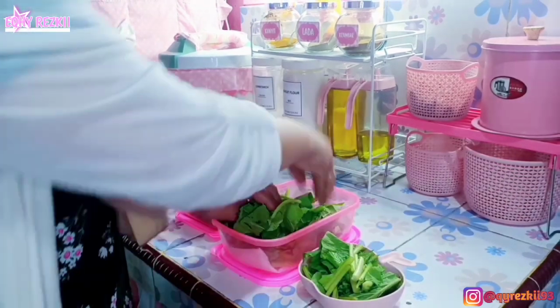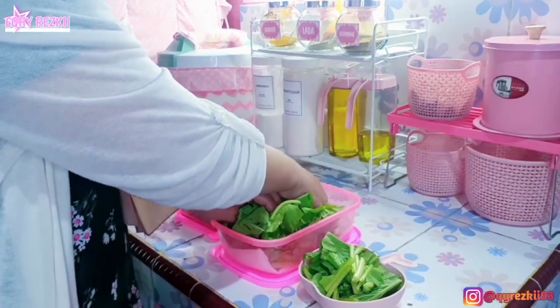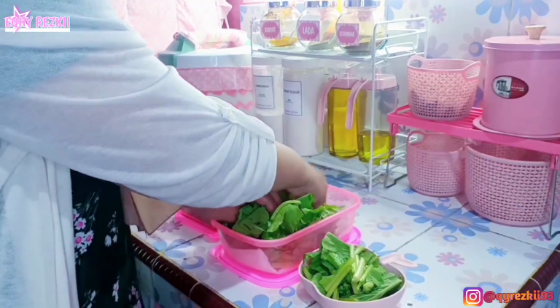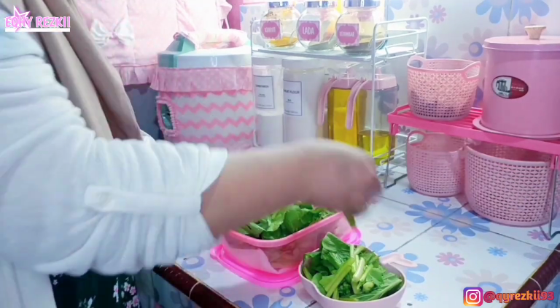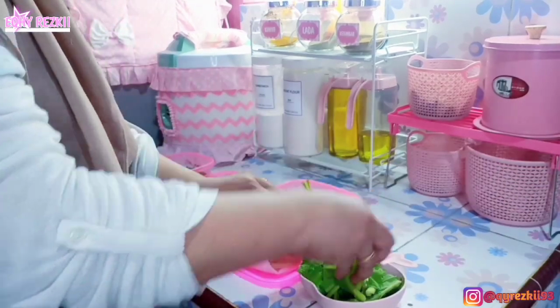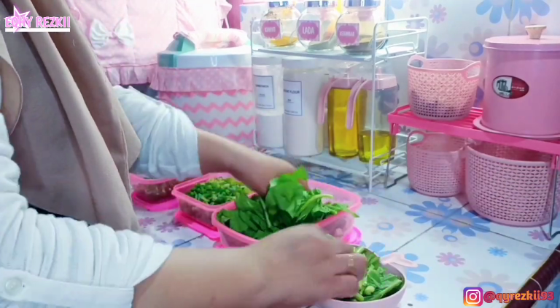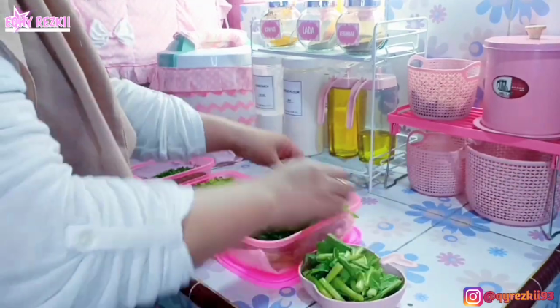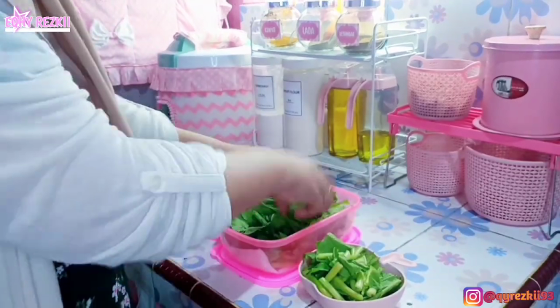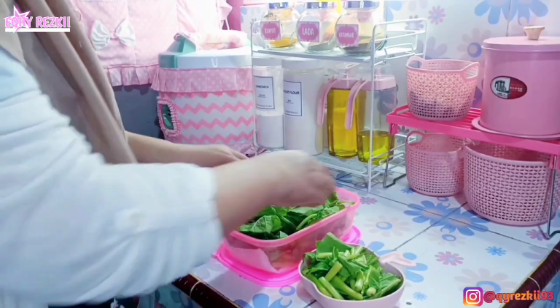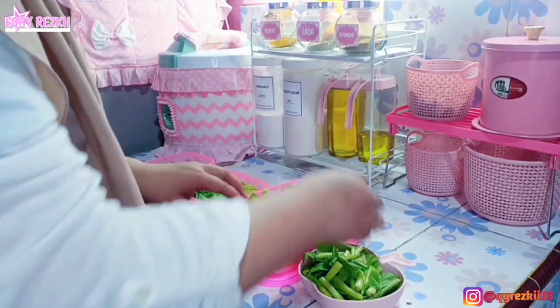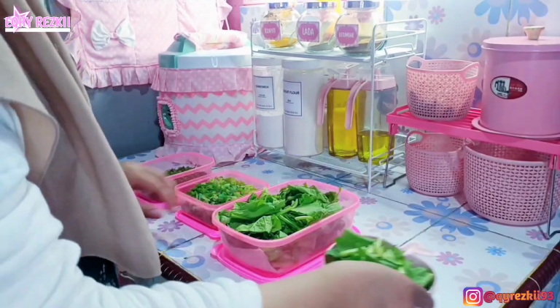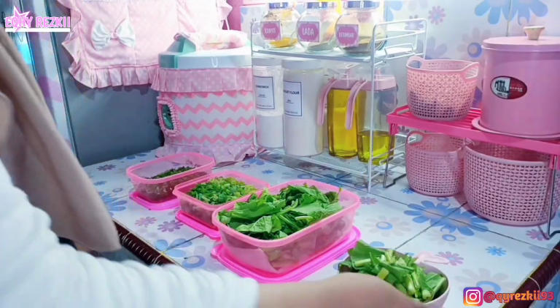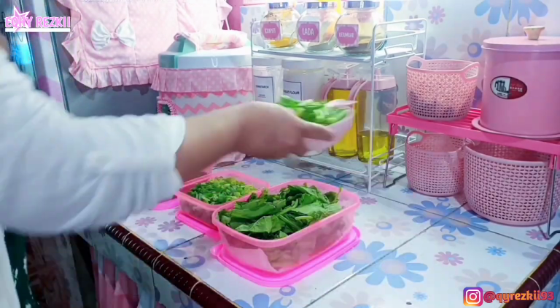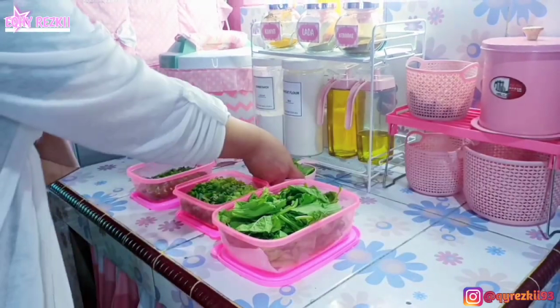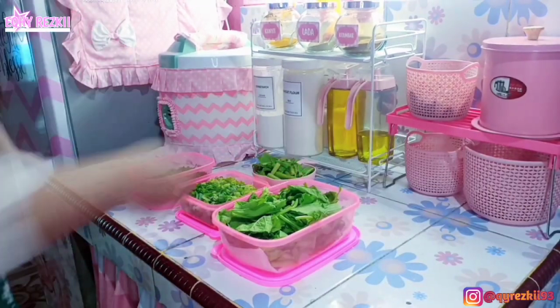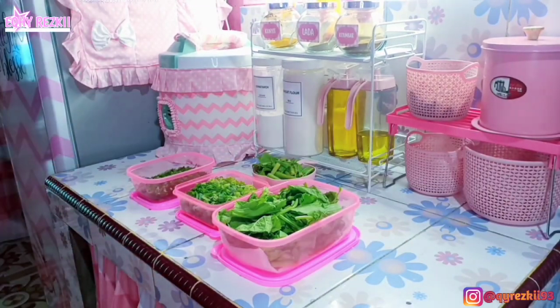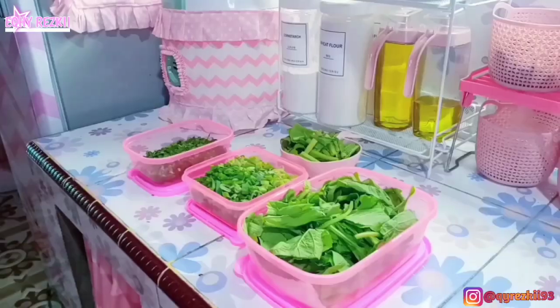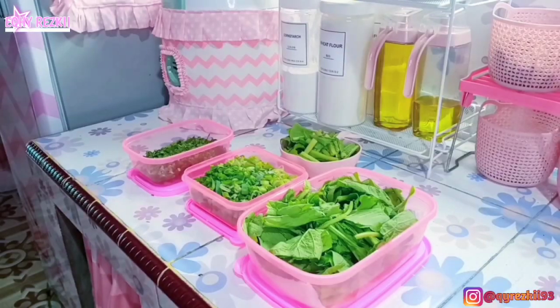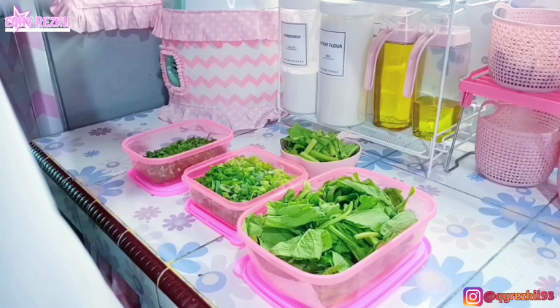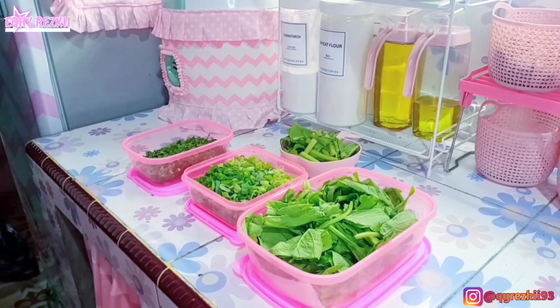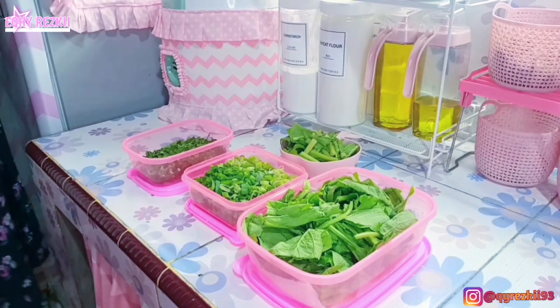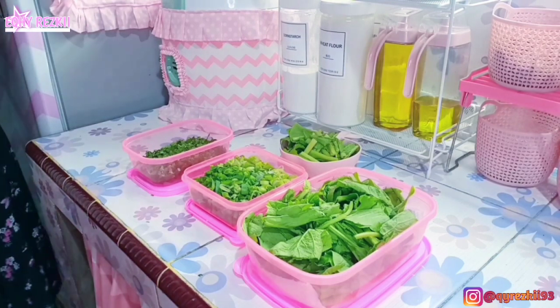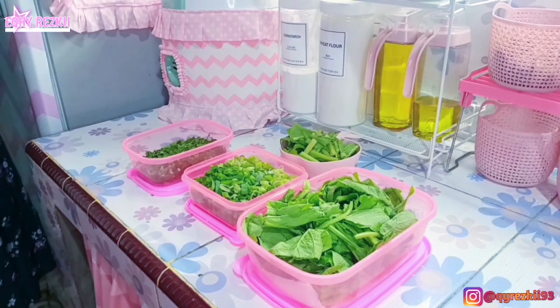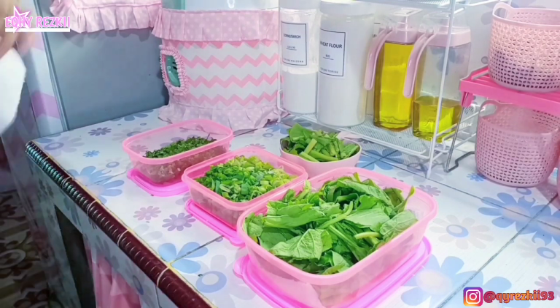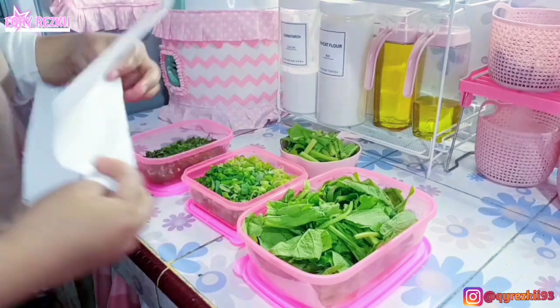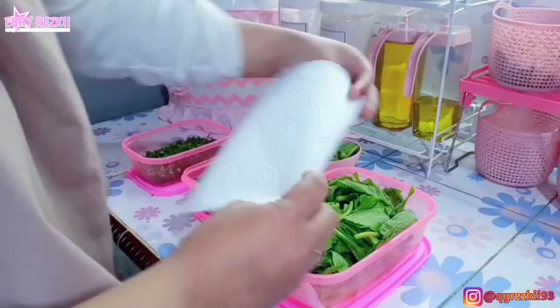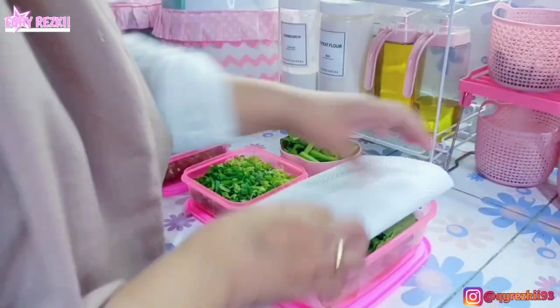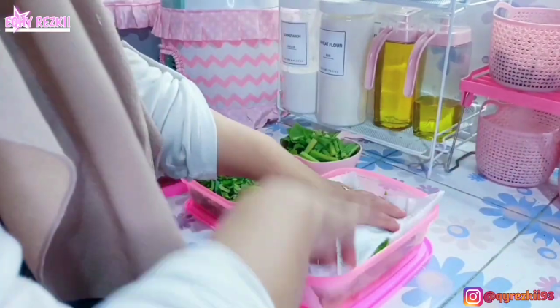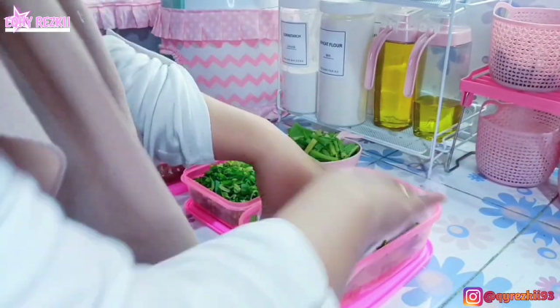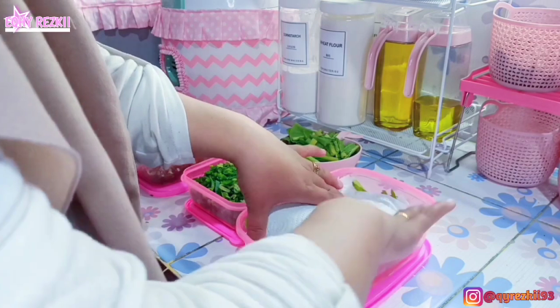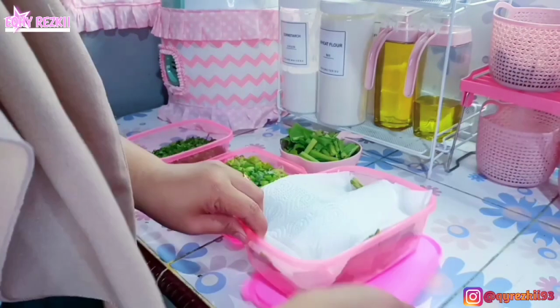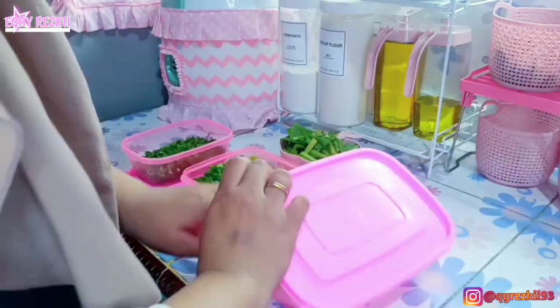Ini udah selesai. Untuk sayur sawinya juga udah aku siangin, aku potong-potong, dan aku simpen di dalam wadah. Karena ini mau disimpen di kulkas, bagian bawah sama atasnya itu aku tutupin pakai tisu ya mom biar awet.